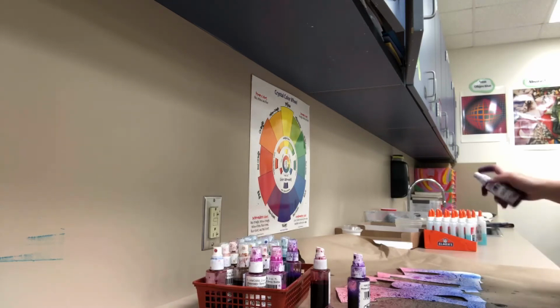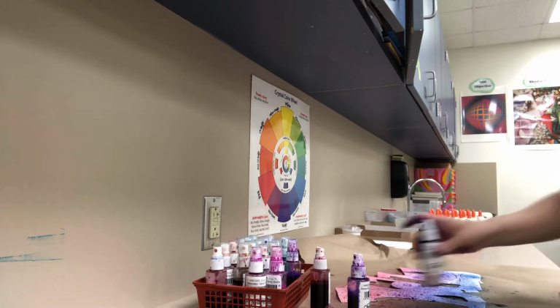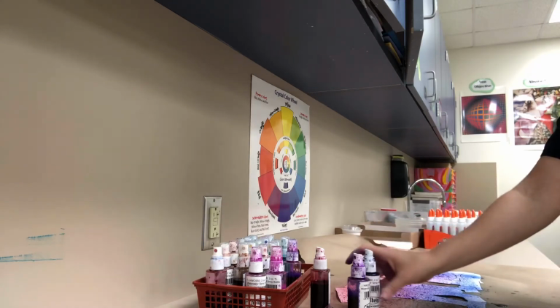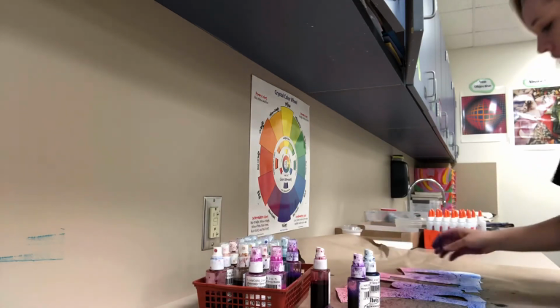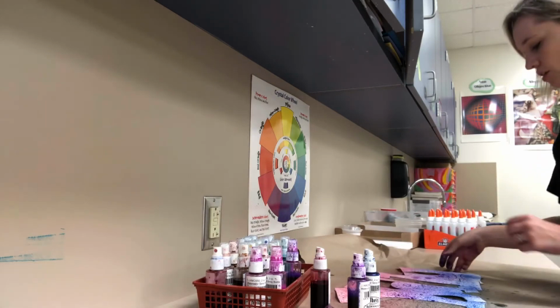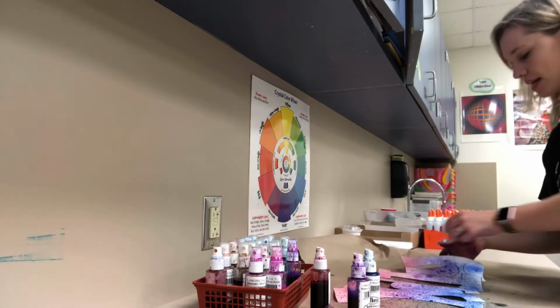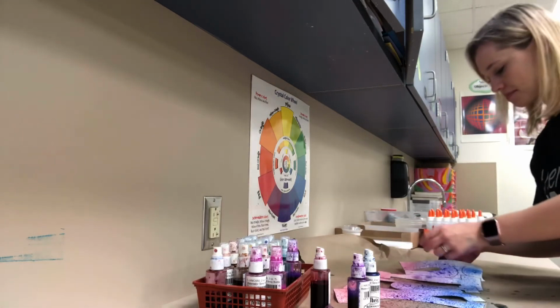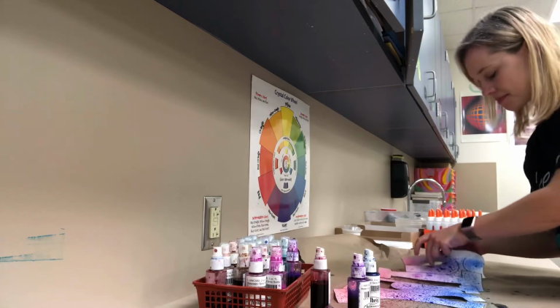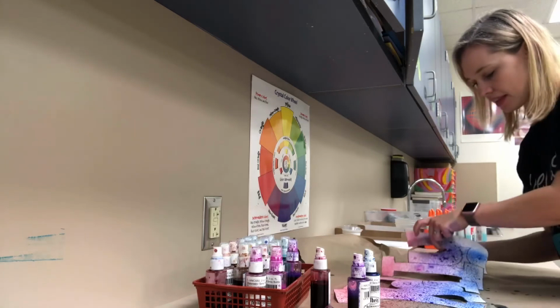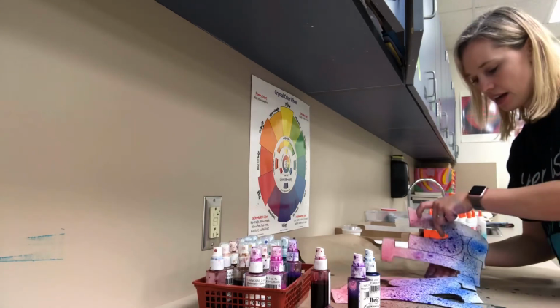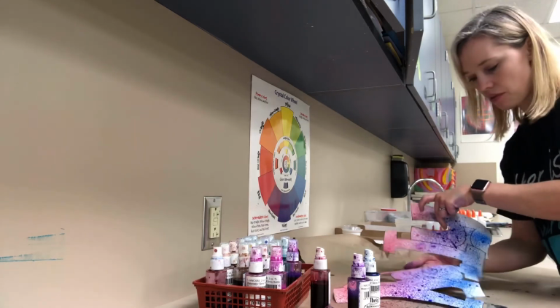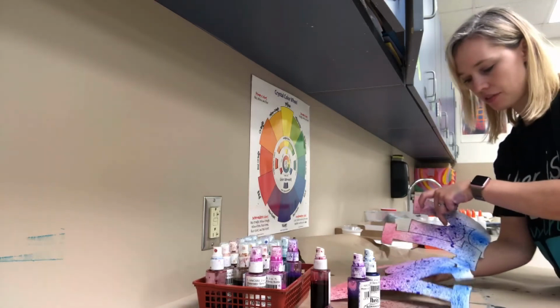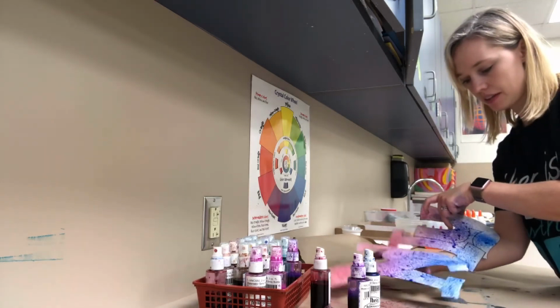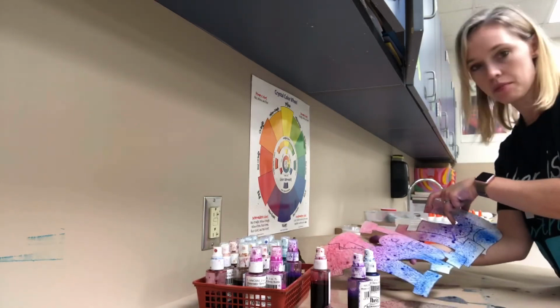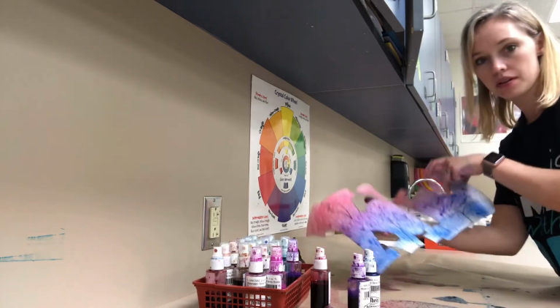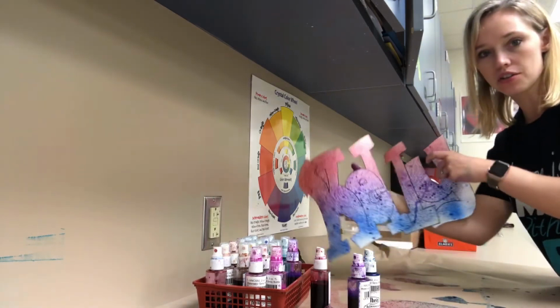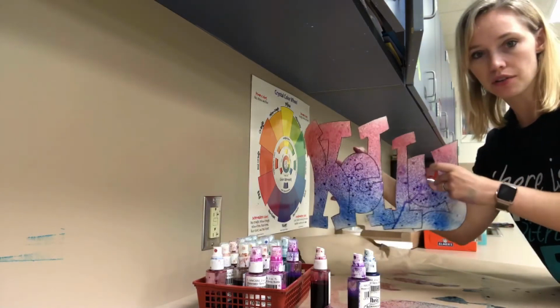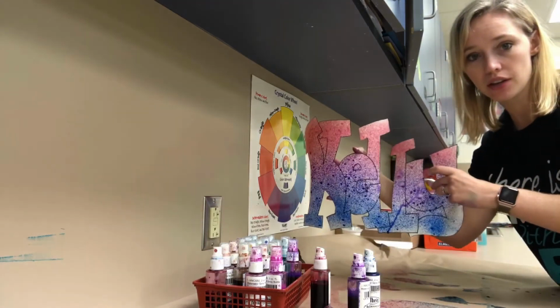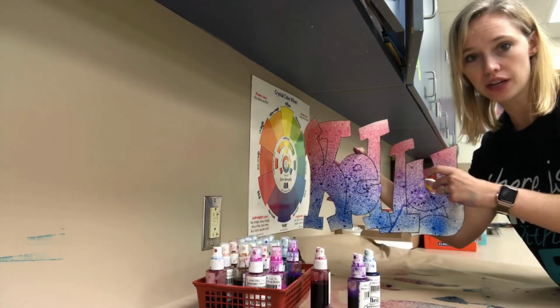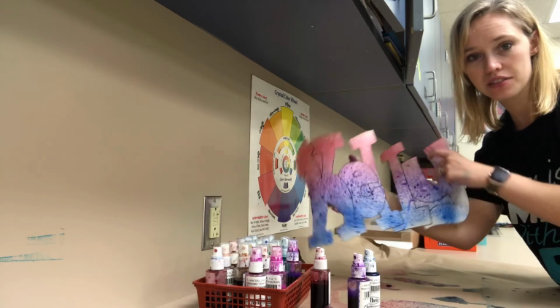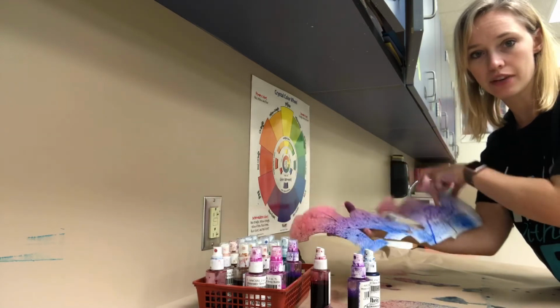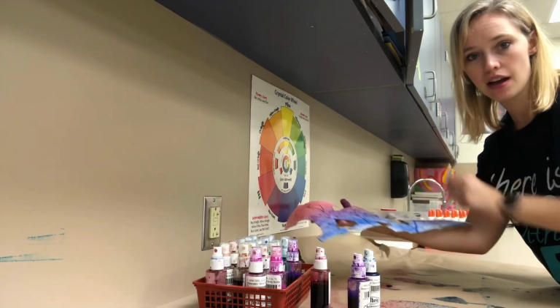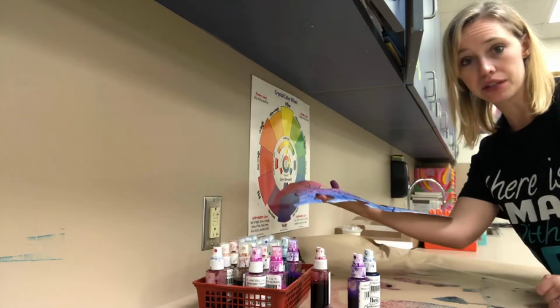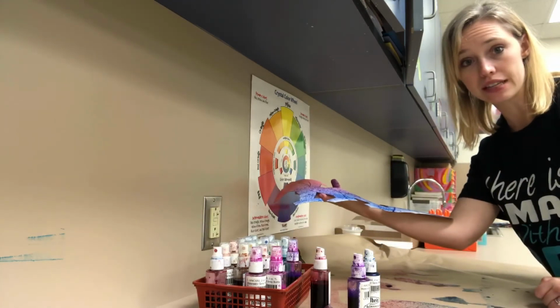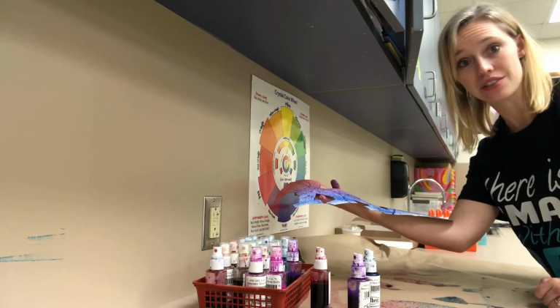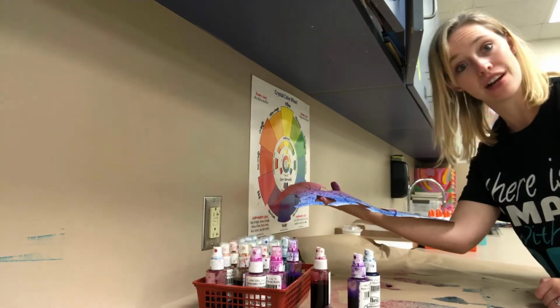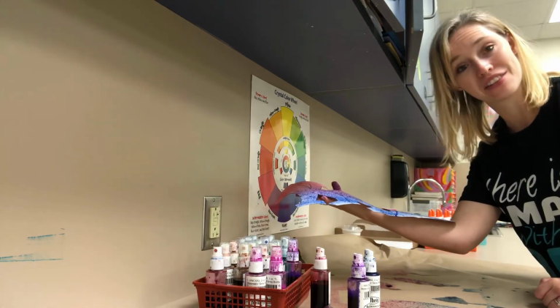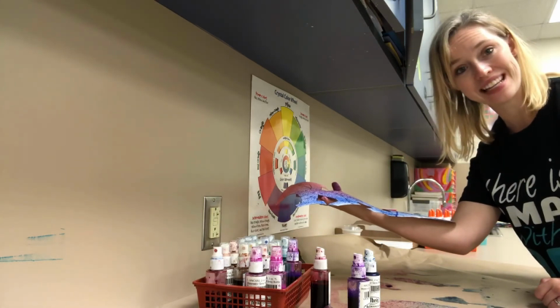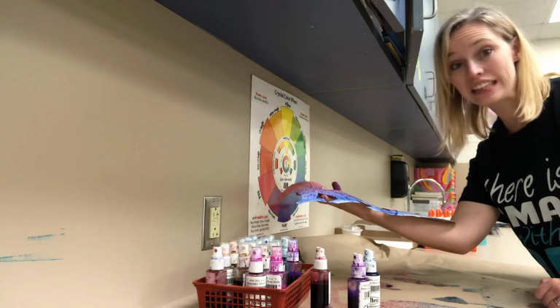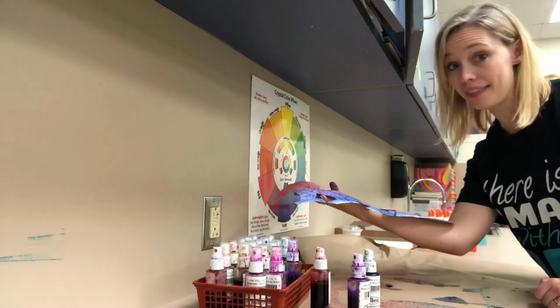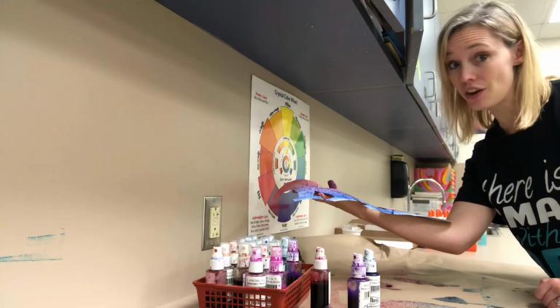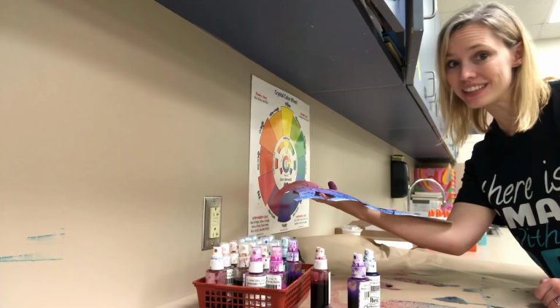All right, so now I'm done. I will carefully pick this up — I'll show you real quick — ooh, super fun! I'm gonna go take this over to the drying rack to dry, and that's all you're doing today.